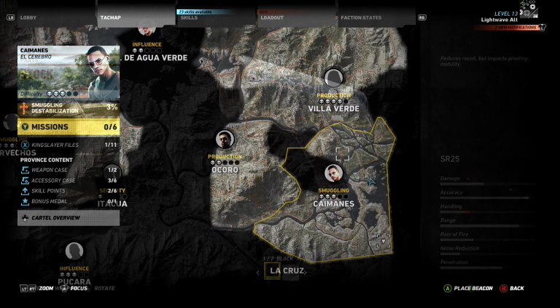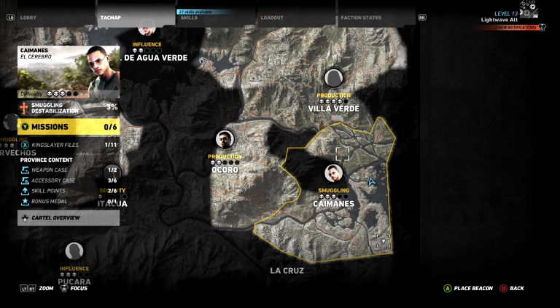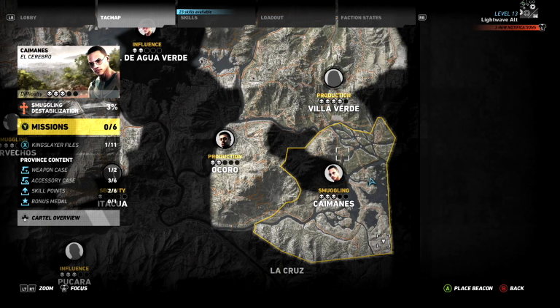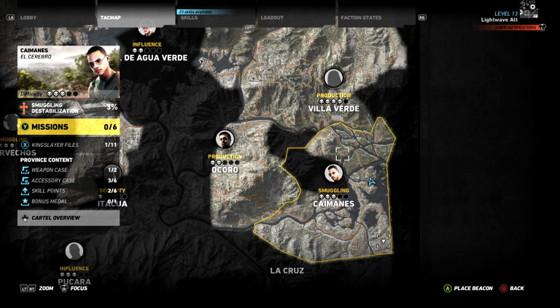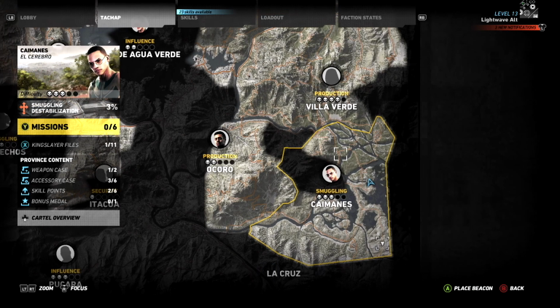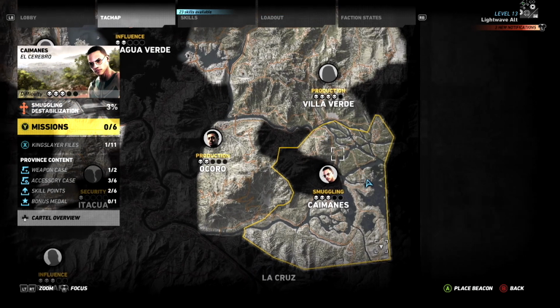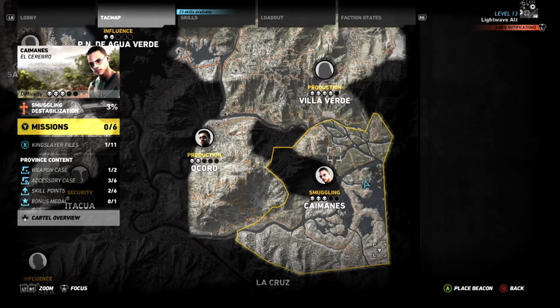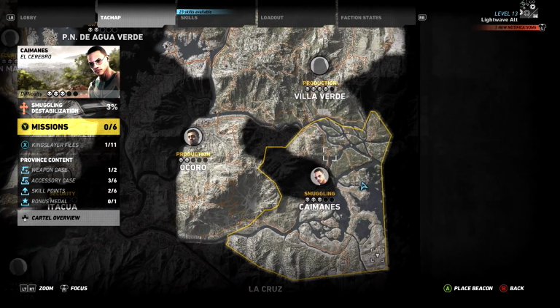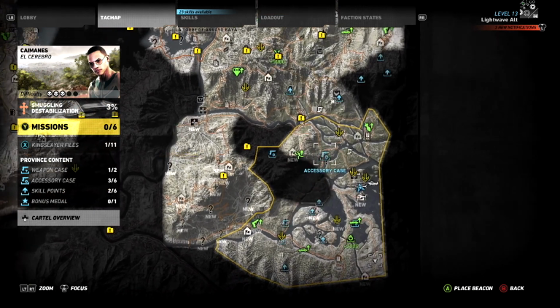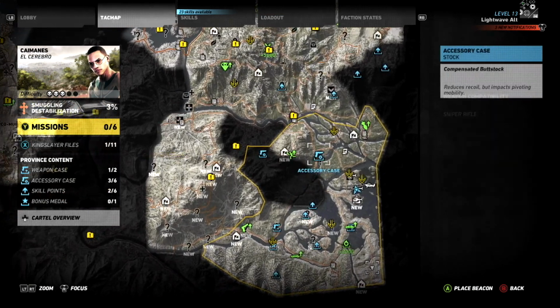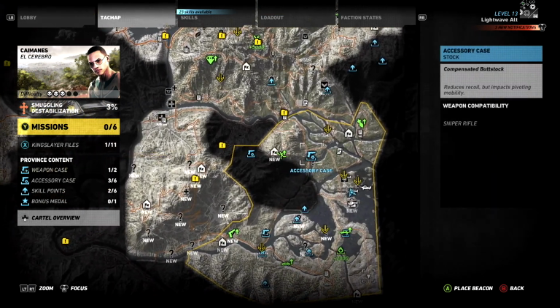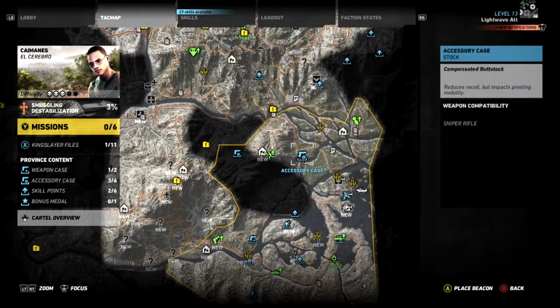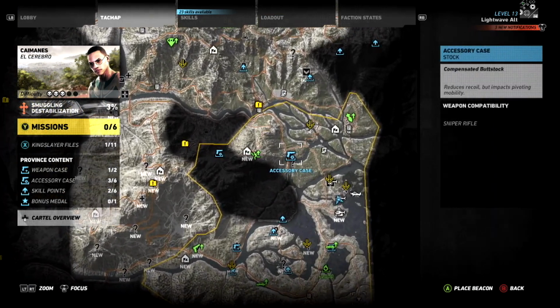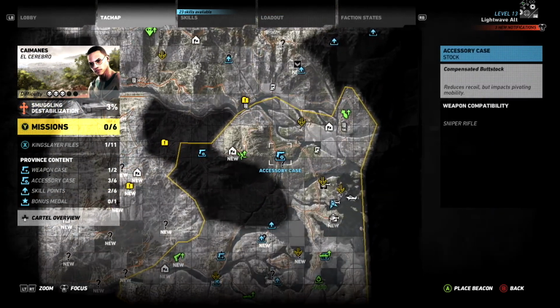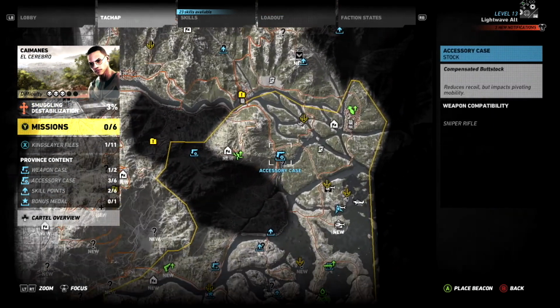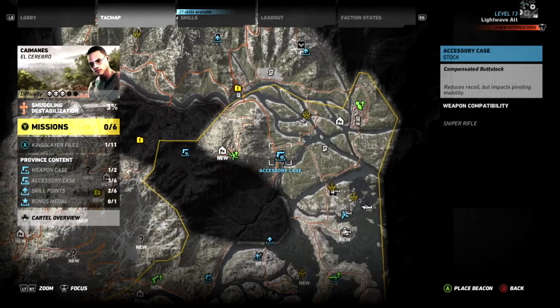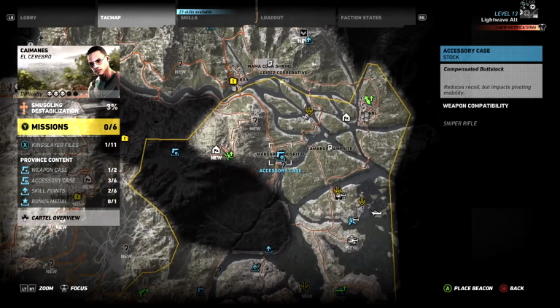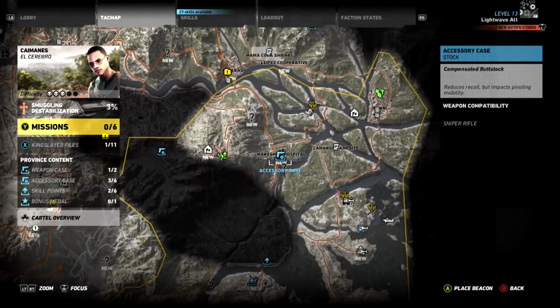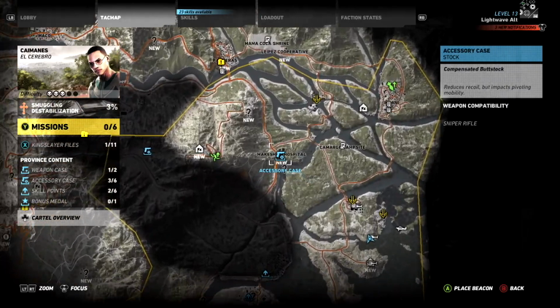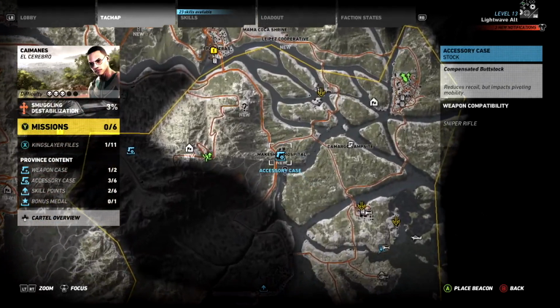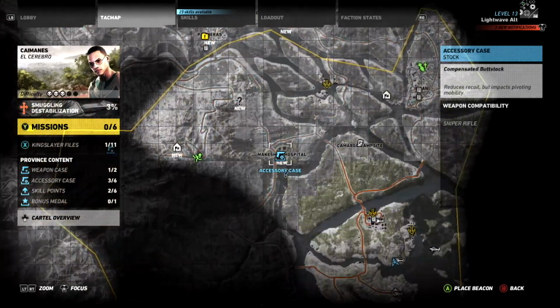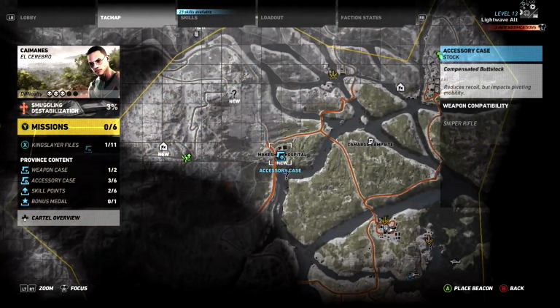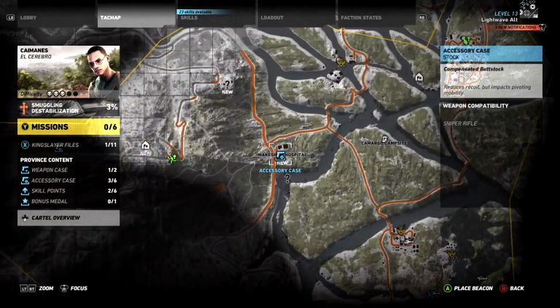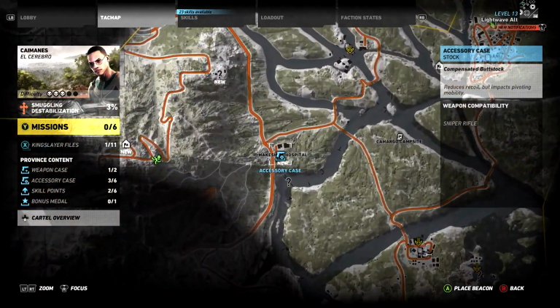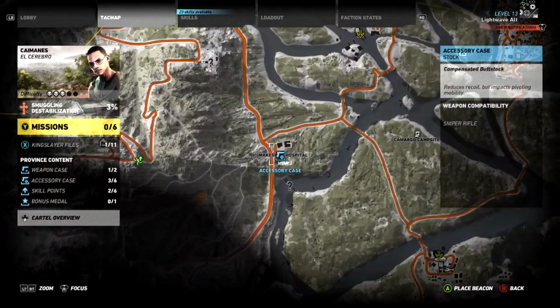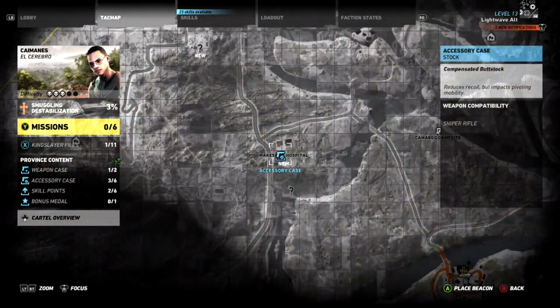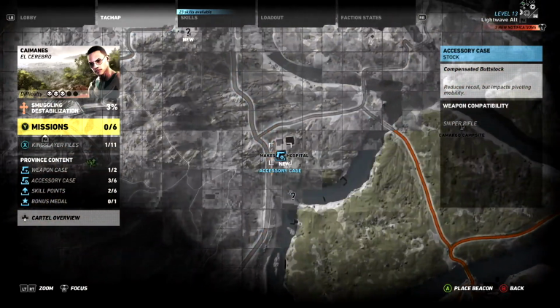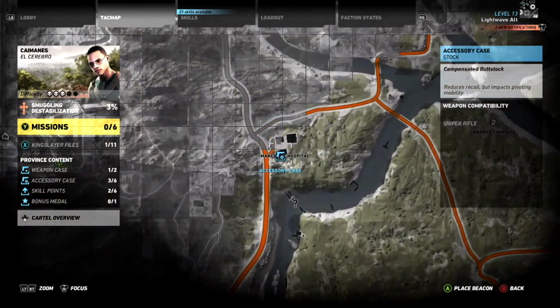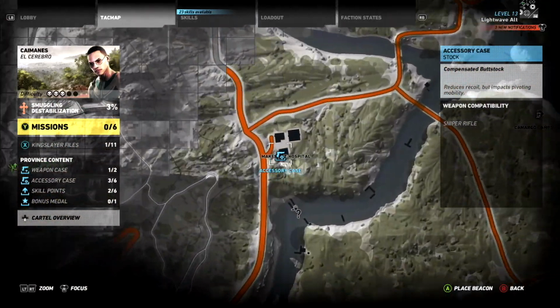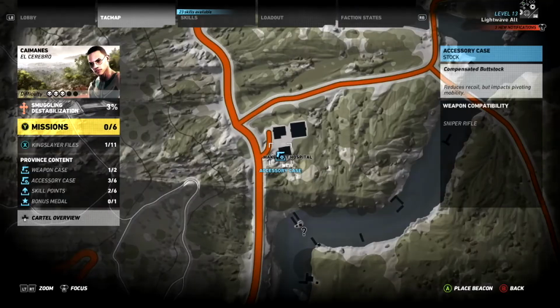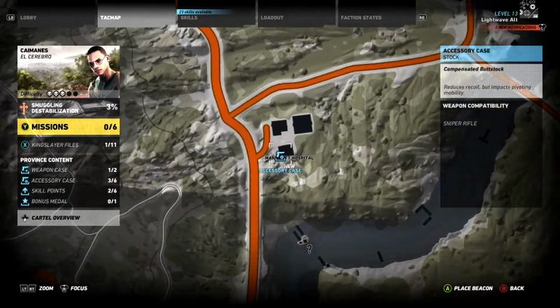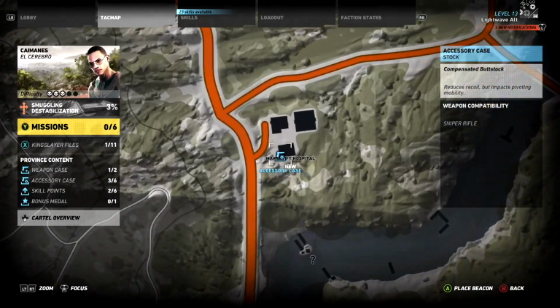The first can be found north of central Caimanez province at a makeshift hospital just off a road. There's no resistance here and the accessory case is upstairs in the red building — very easy to collect.